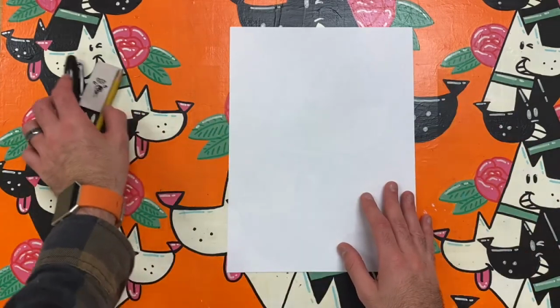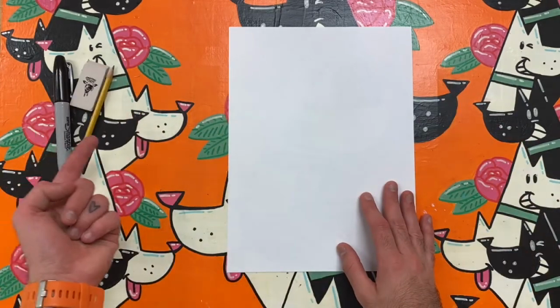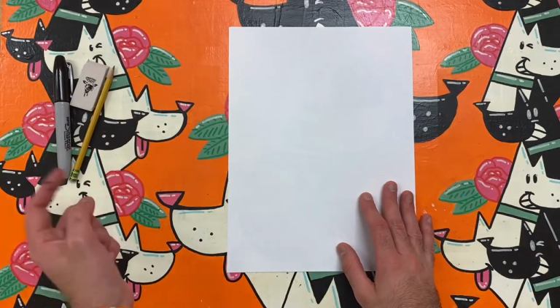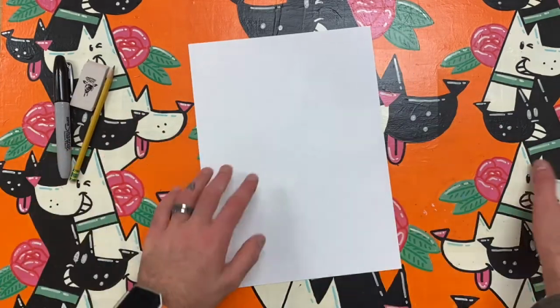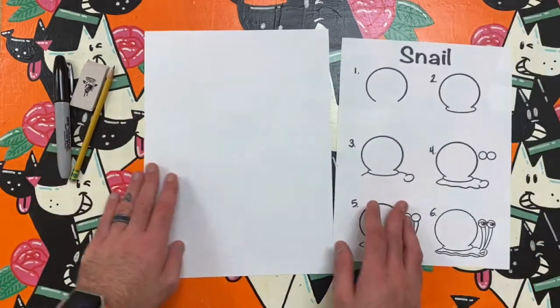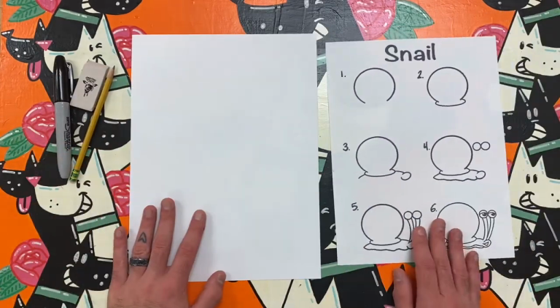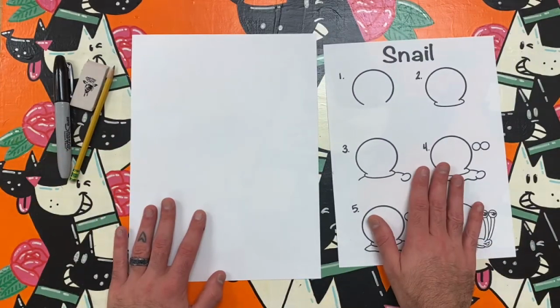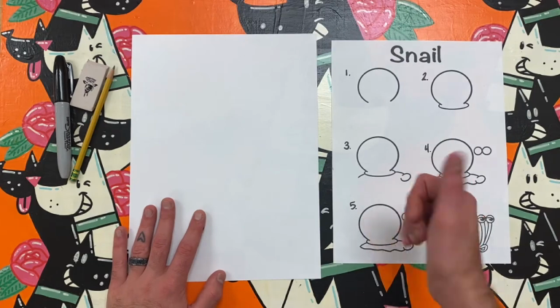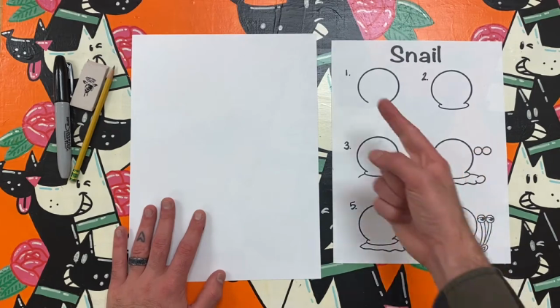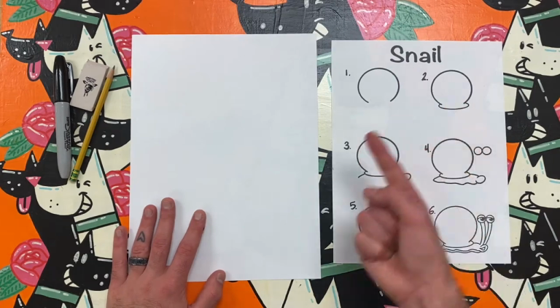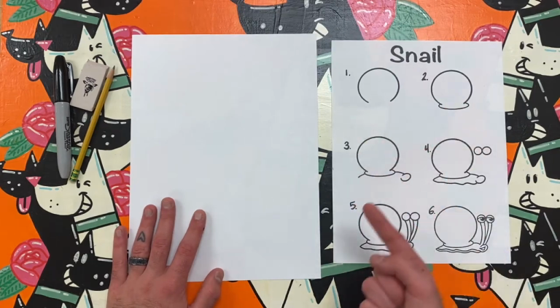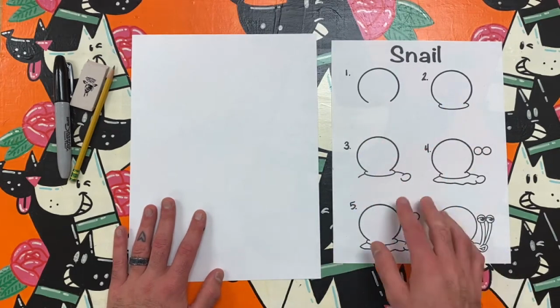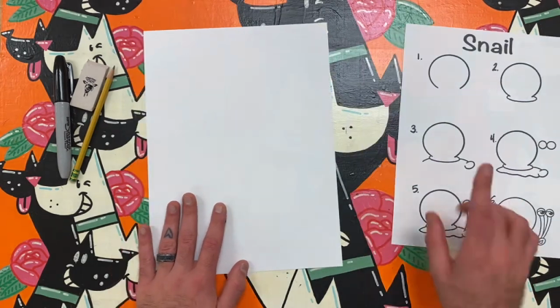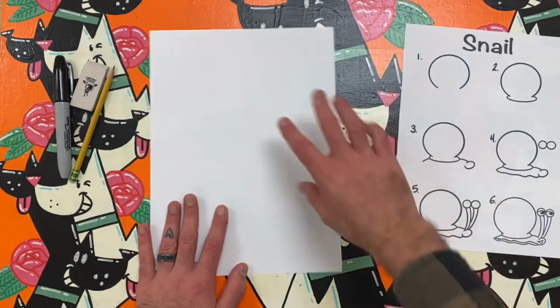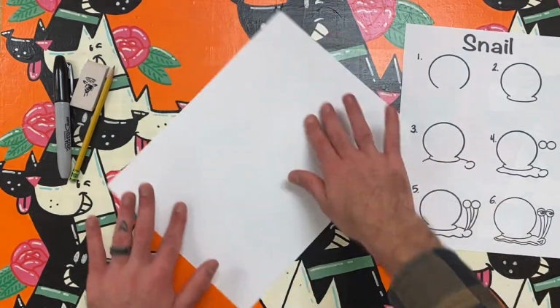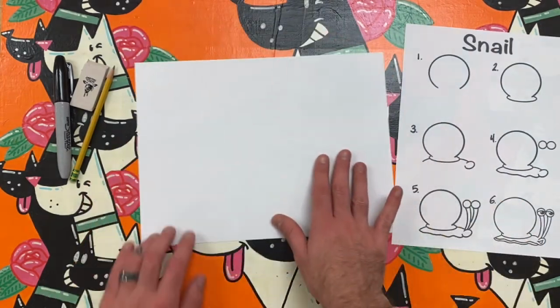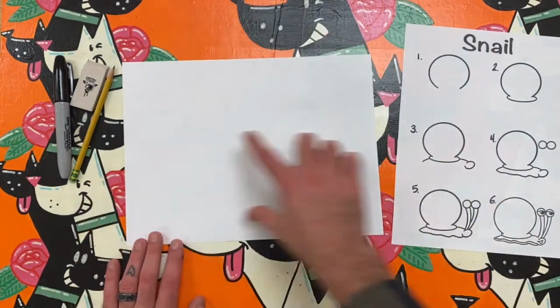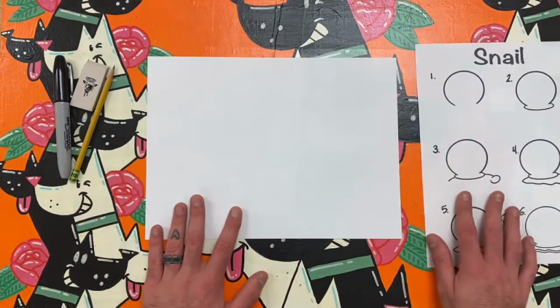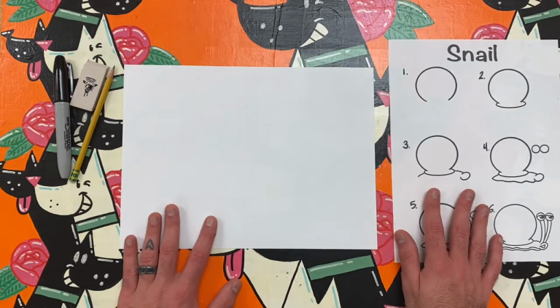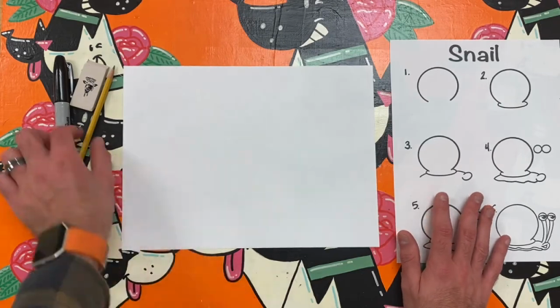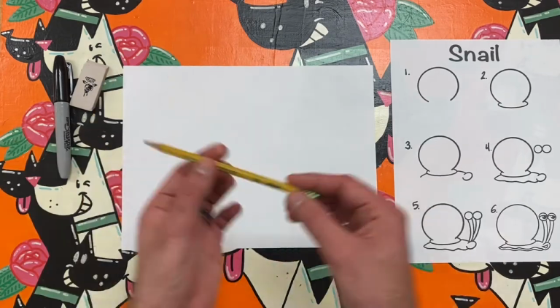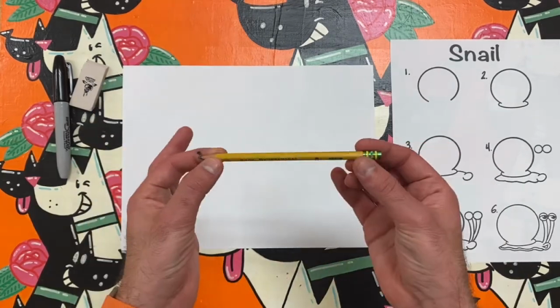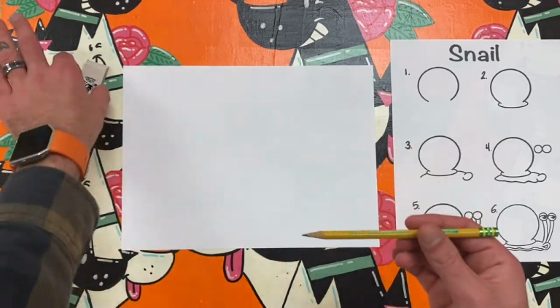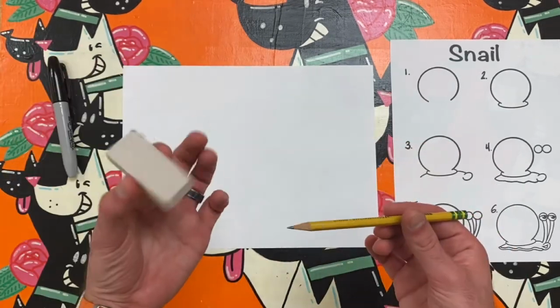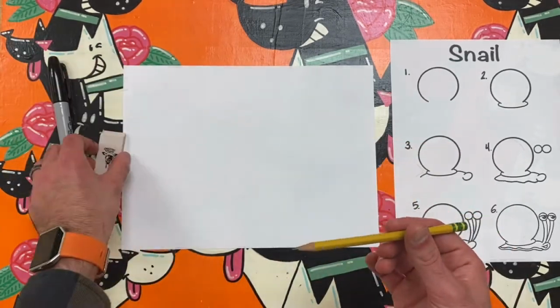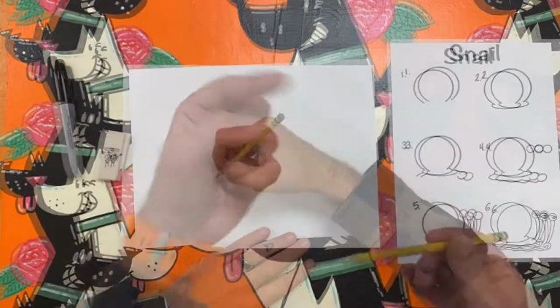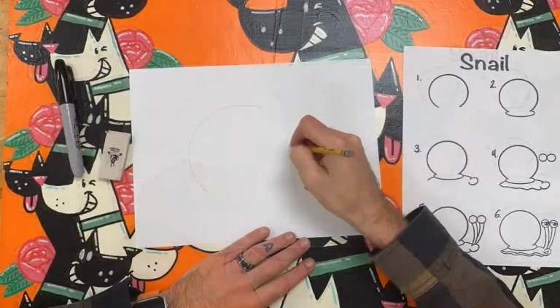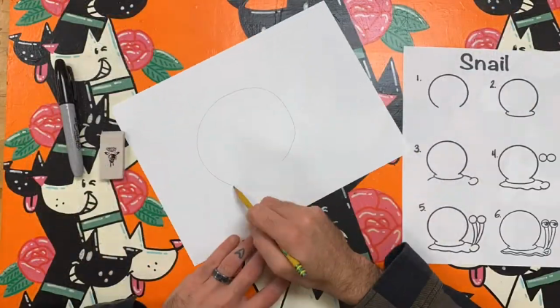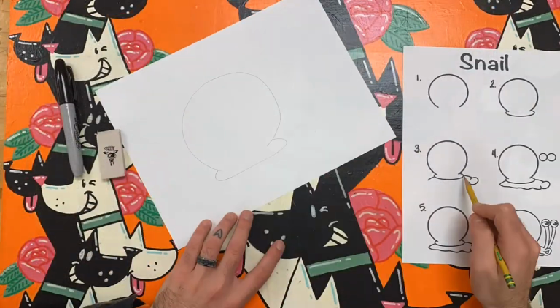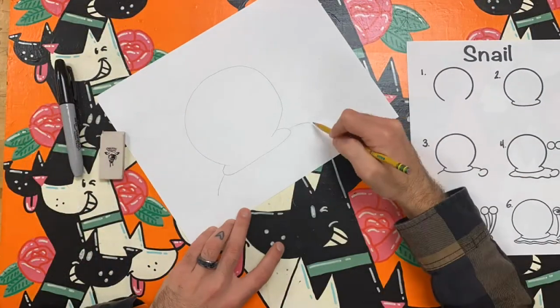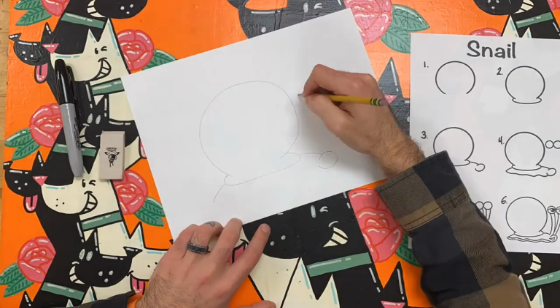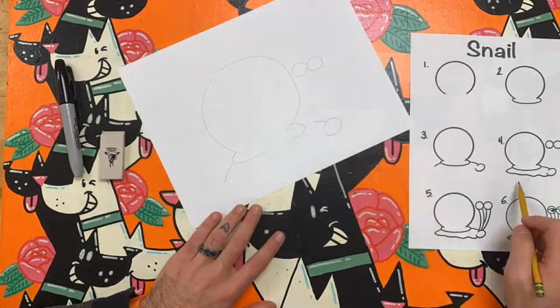Hello artist and welcome to Mr. Melvin Makes. Today's drawing challenge is to draw a snail winning a race. This art challenge will remind us that slow and steady wins the race, but will also teach us about the visual elements of art.